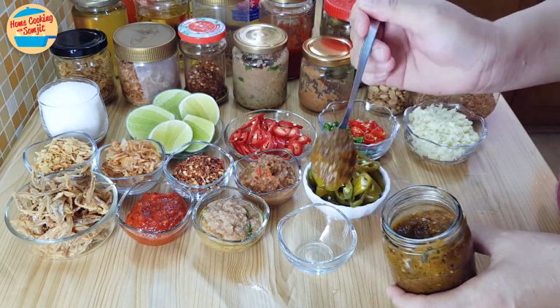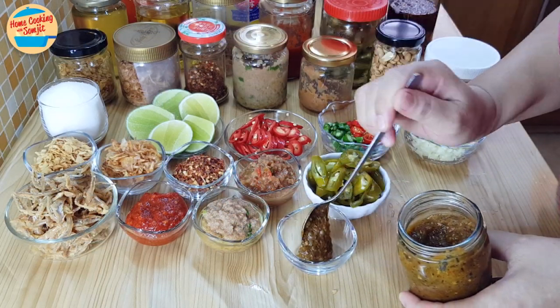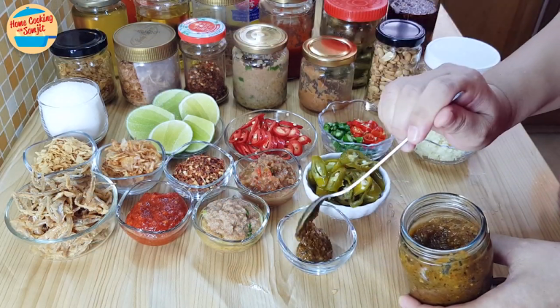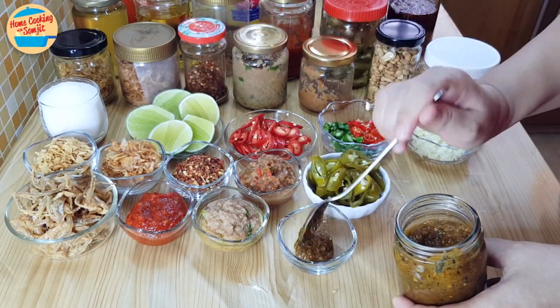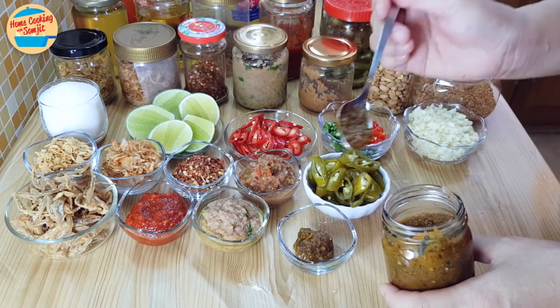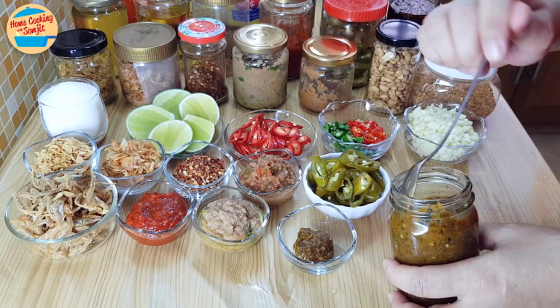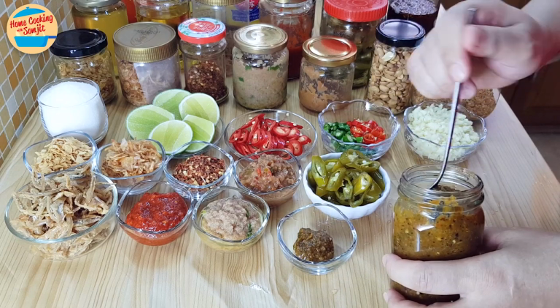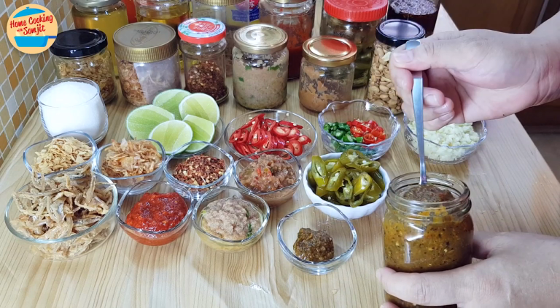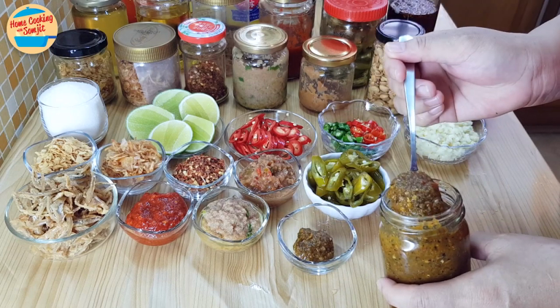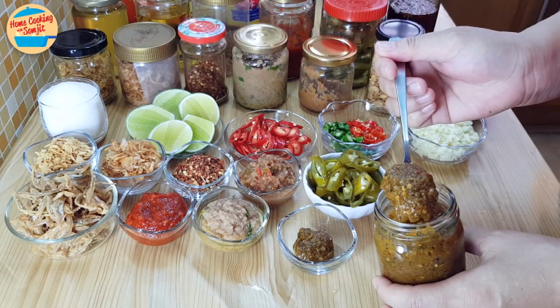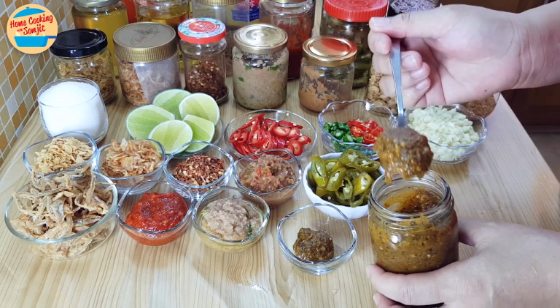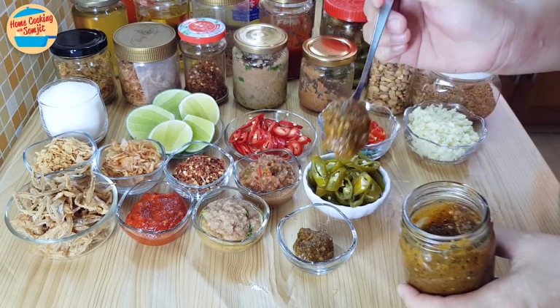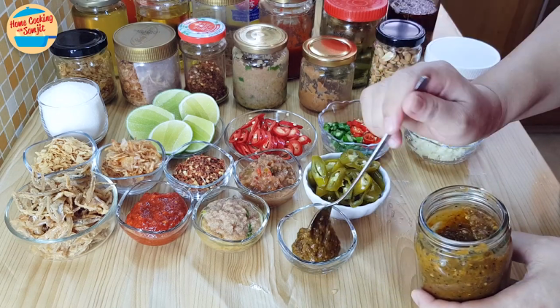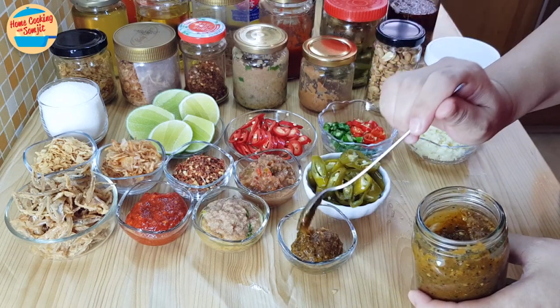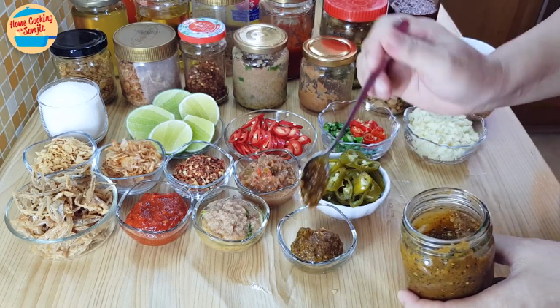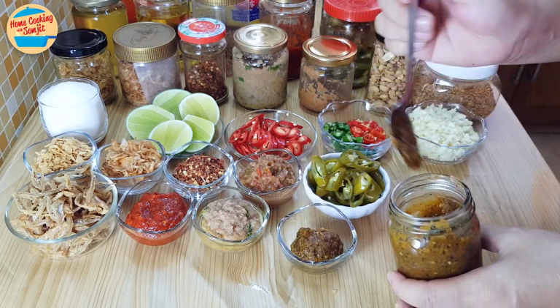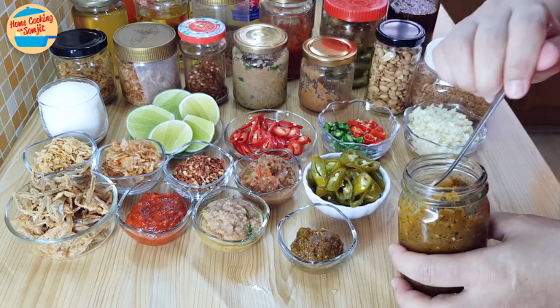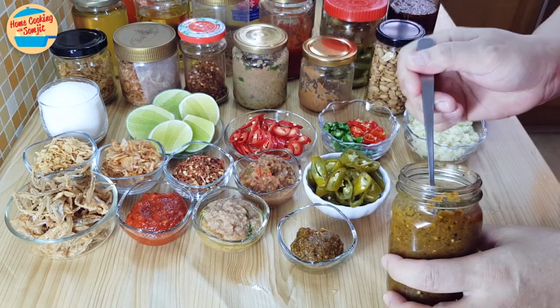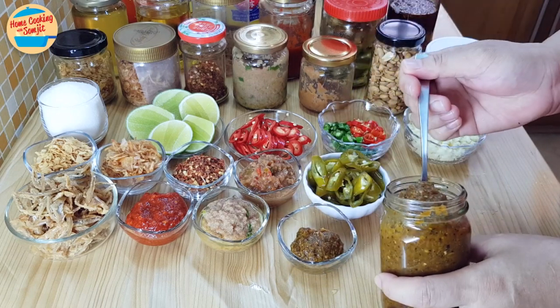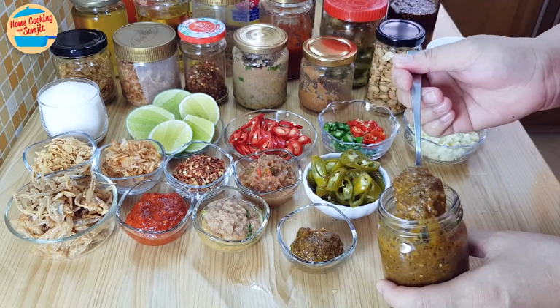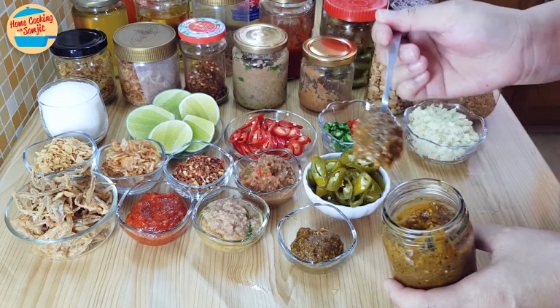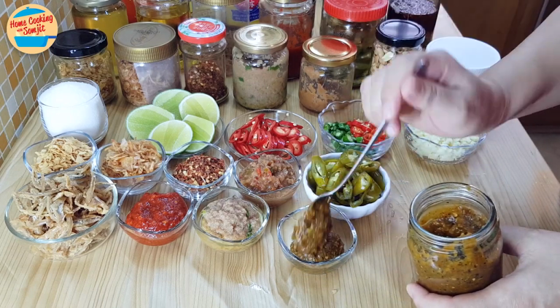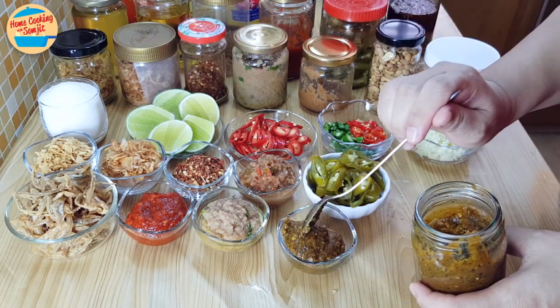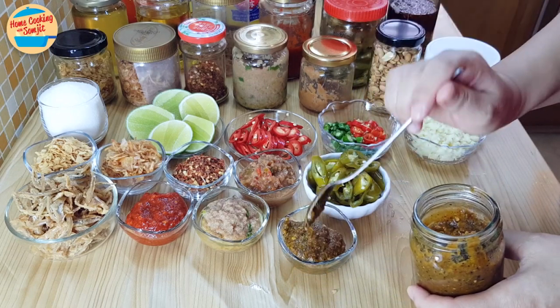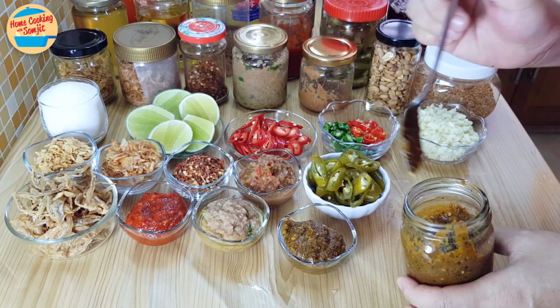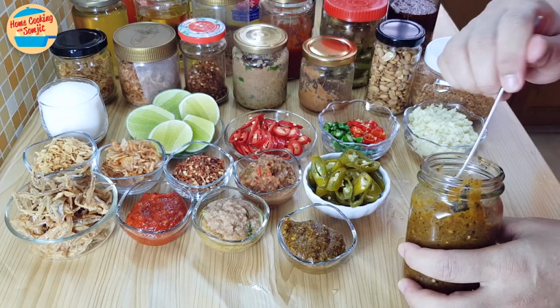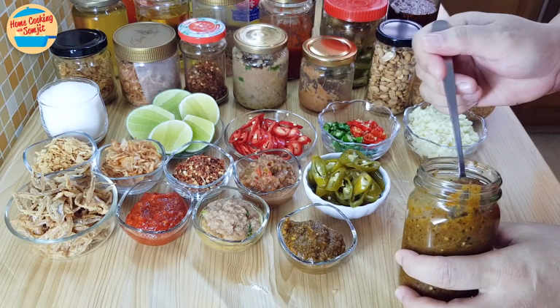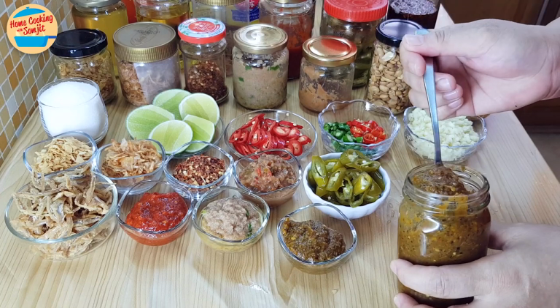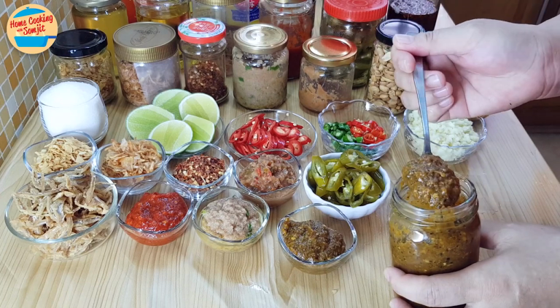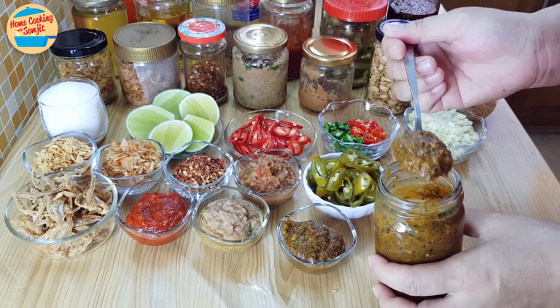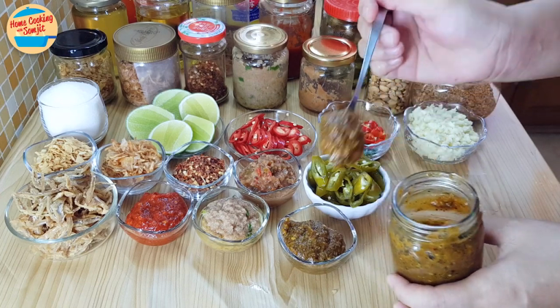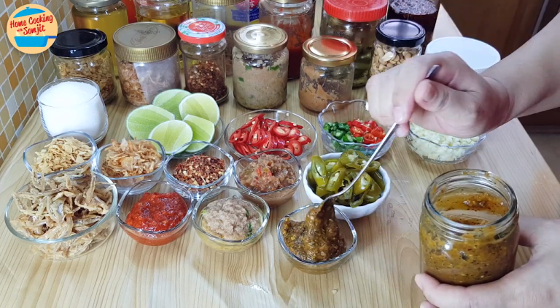This is sour spicy sauce for beef noodle soup. It also goes well with BBQ pork, beef or chicken, as well as steamed fish with a lot of vegetables. It lasts up to 3 weeks in the fridge.